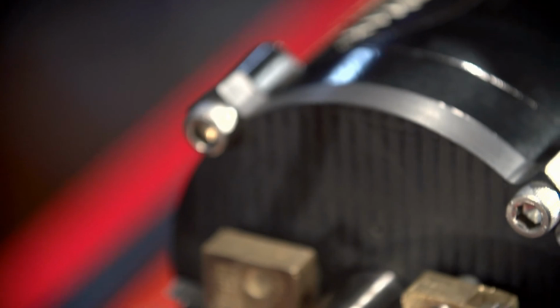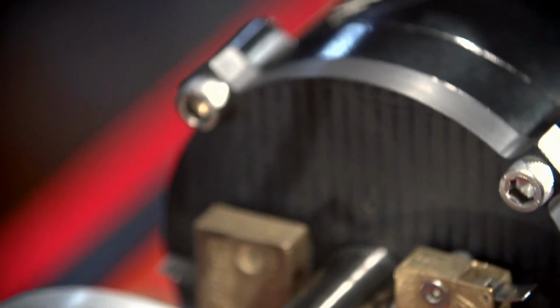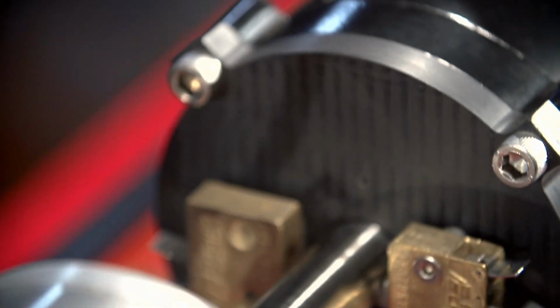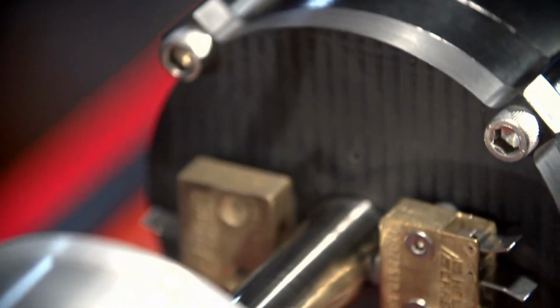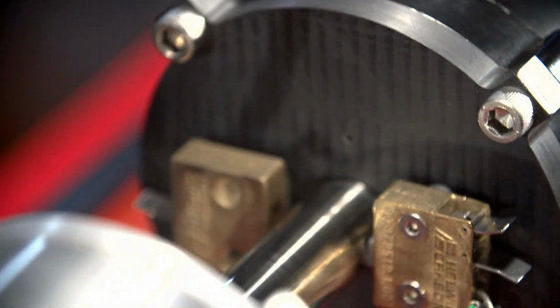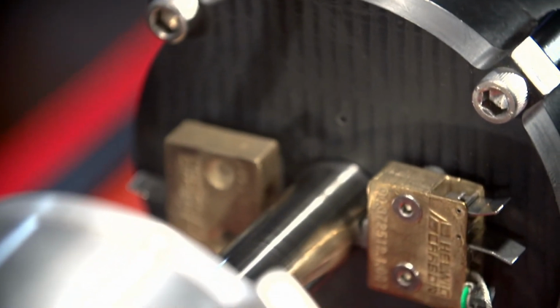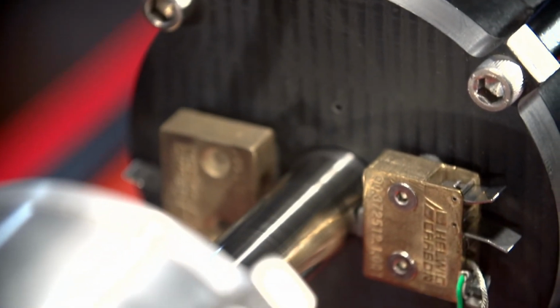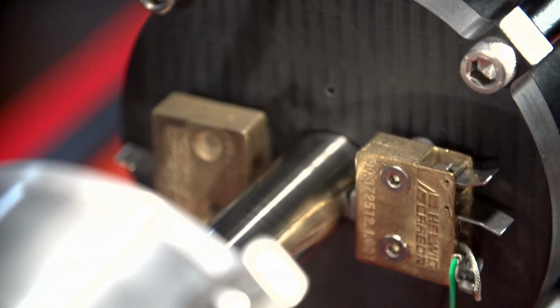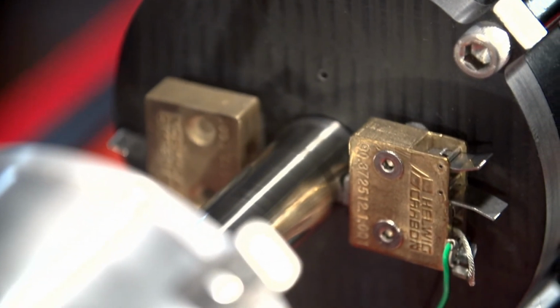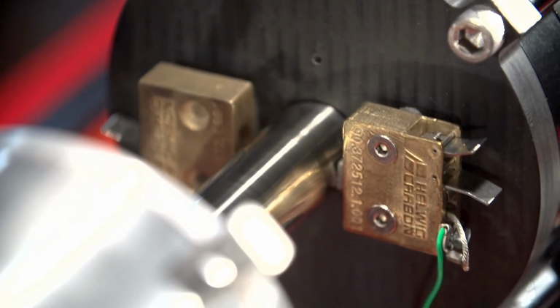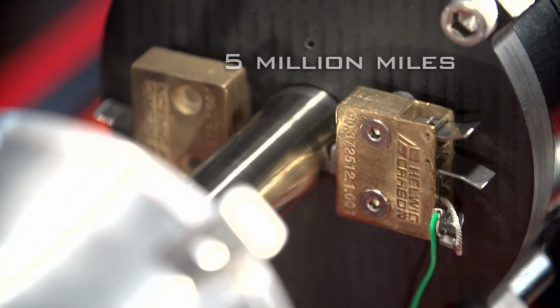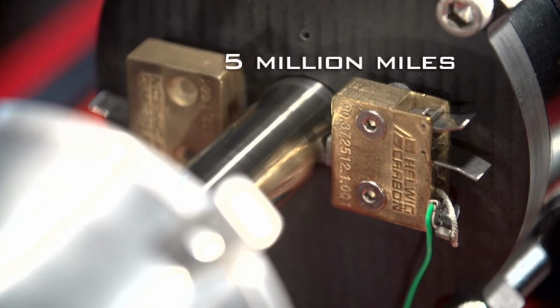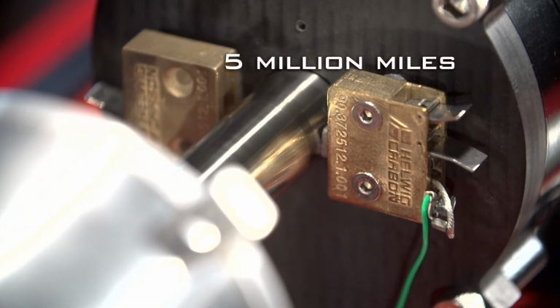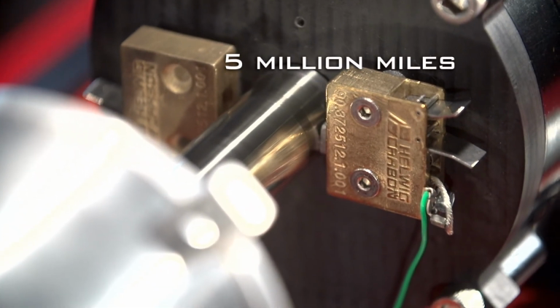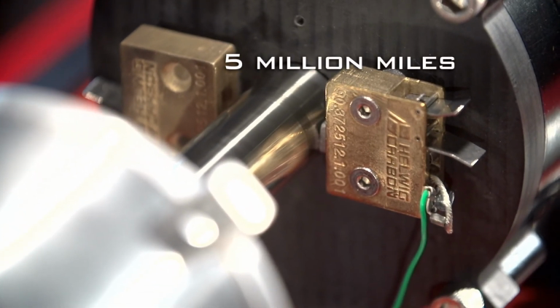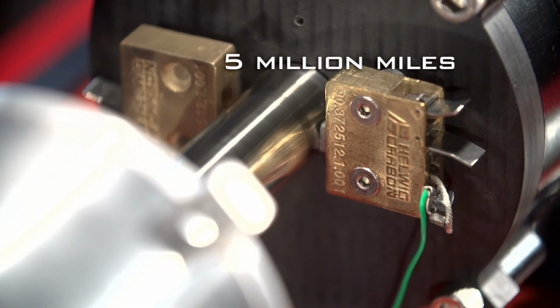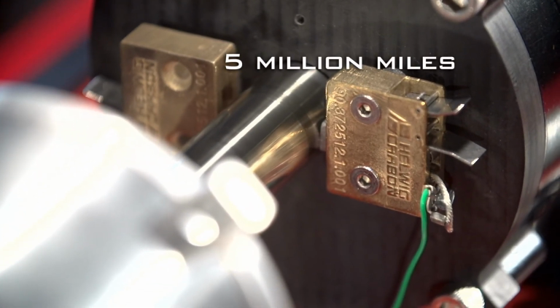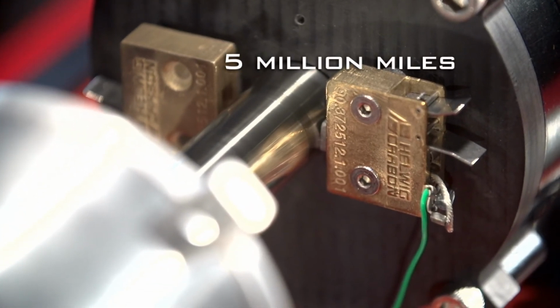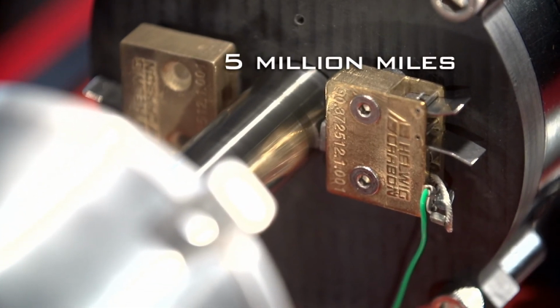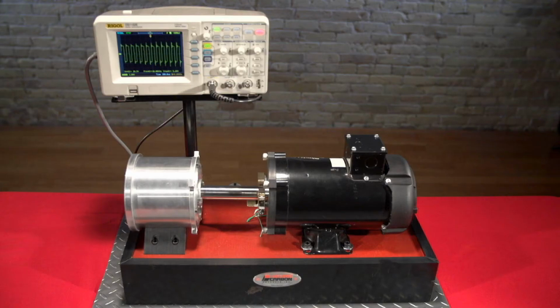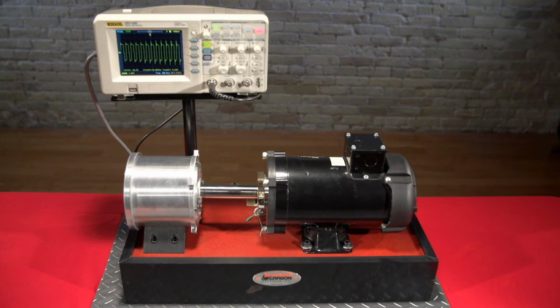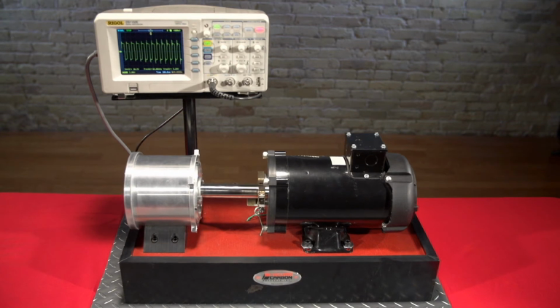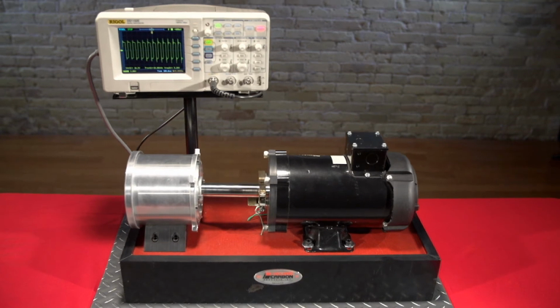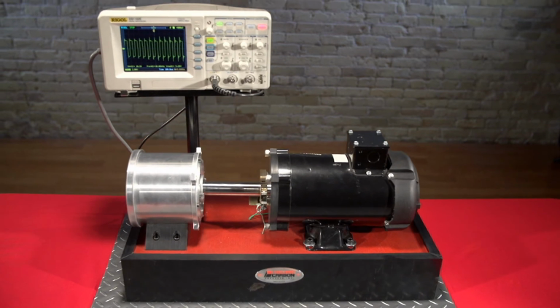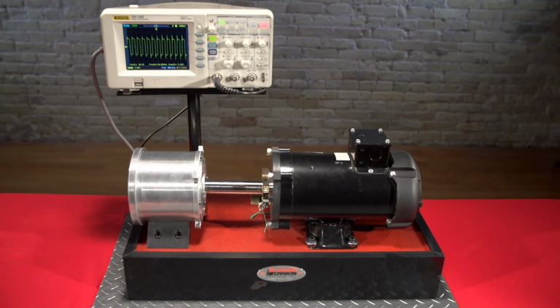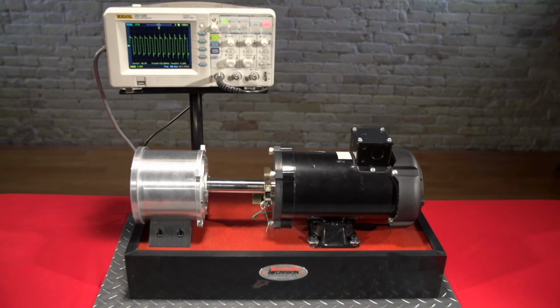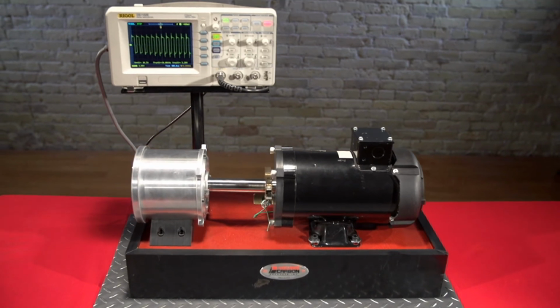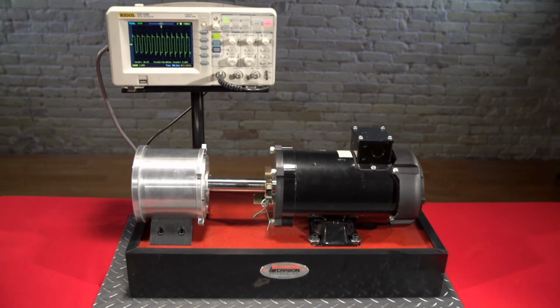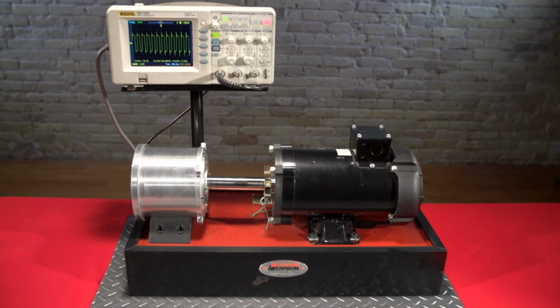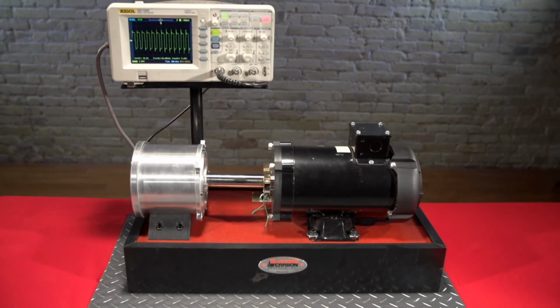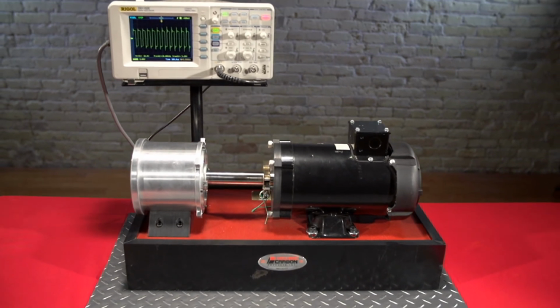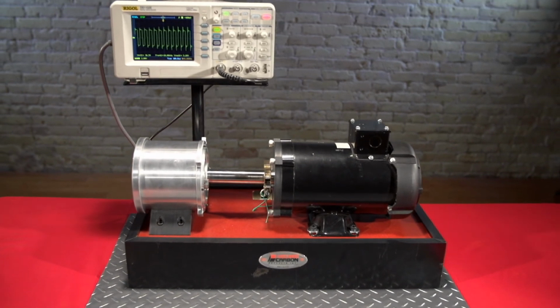The Helwig brush in the bearing protector is capable of traveling over 5 million miles. In short, it will very easily last more than 5 years.